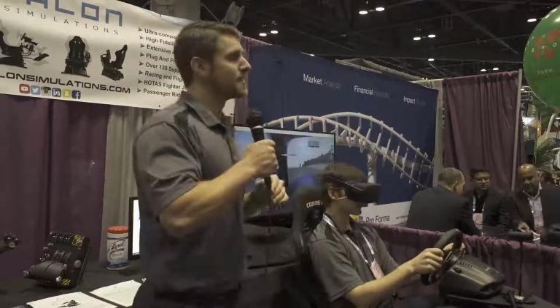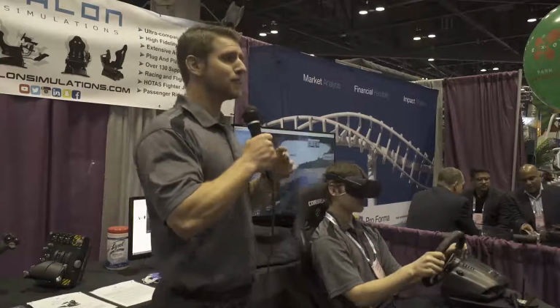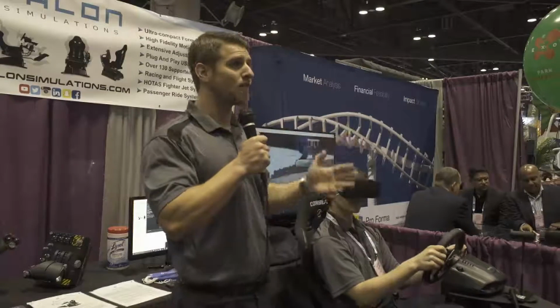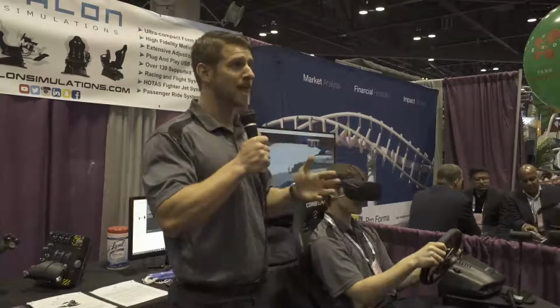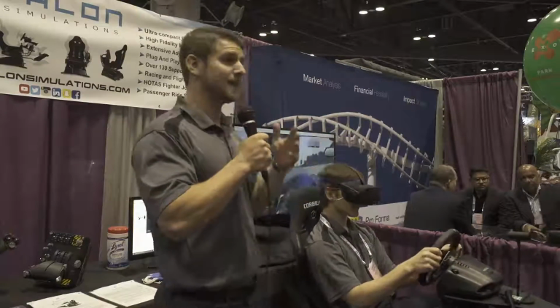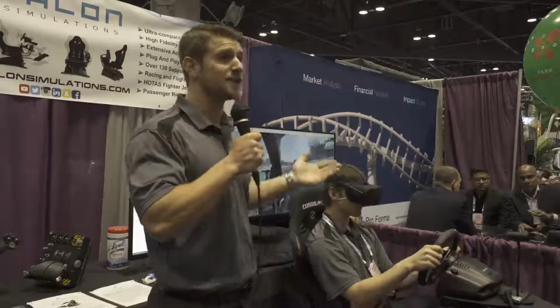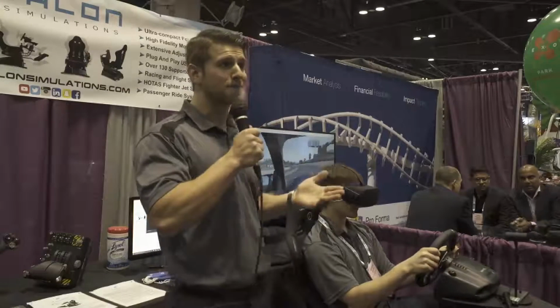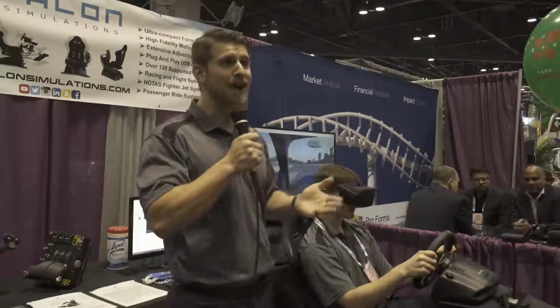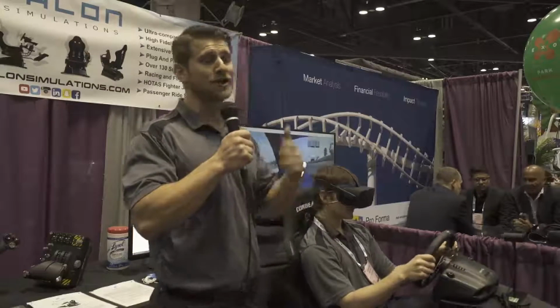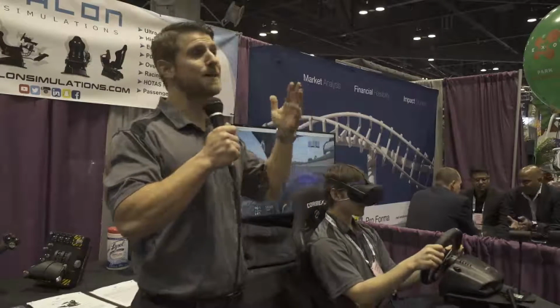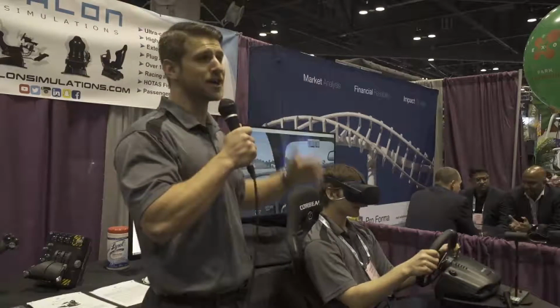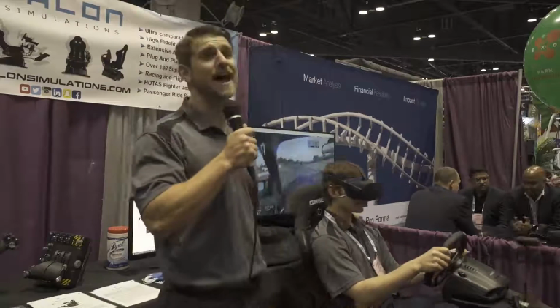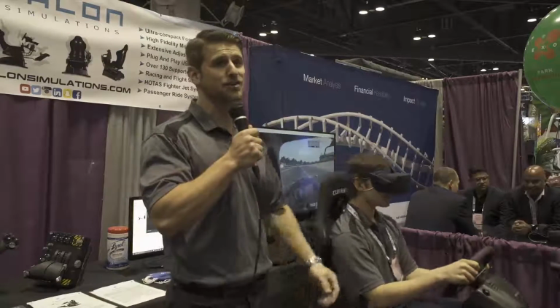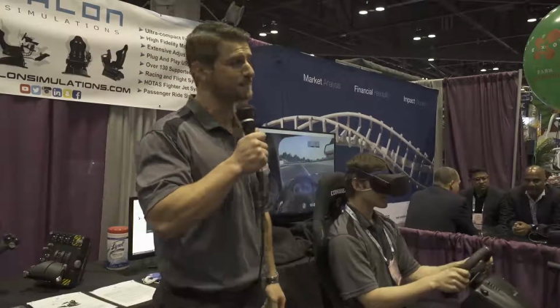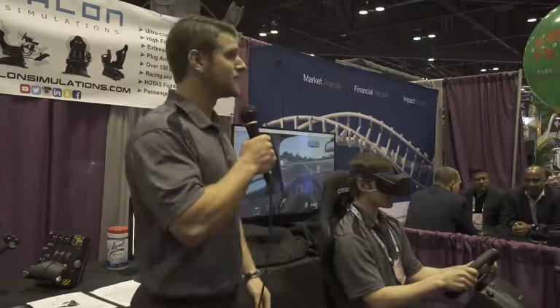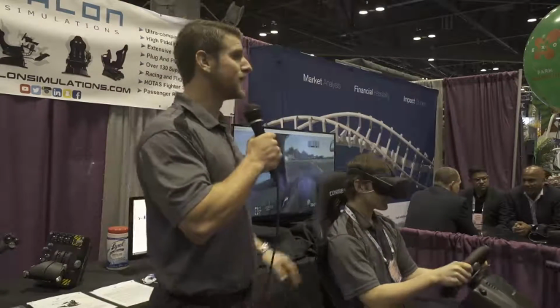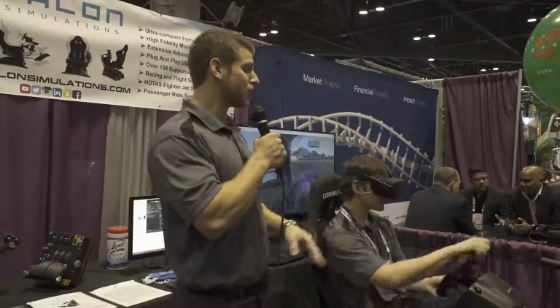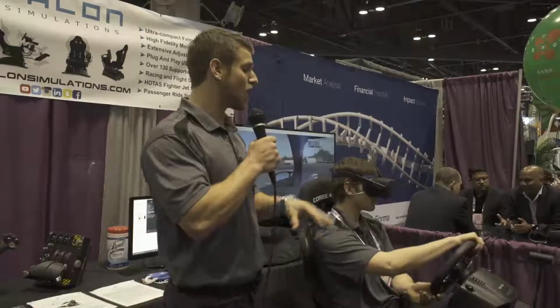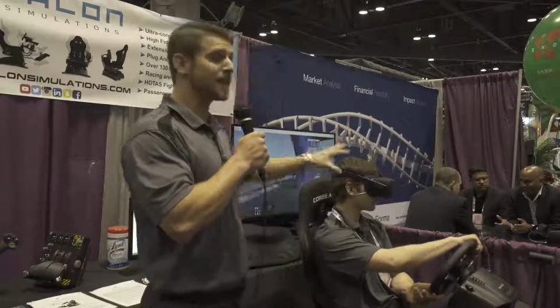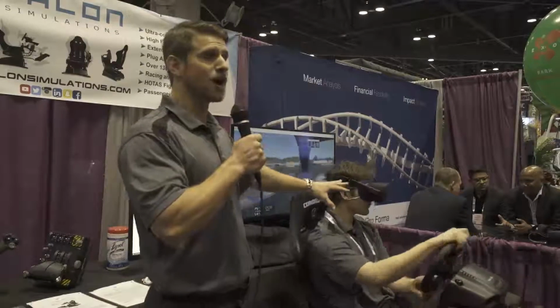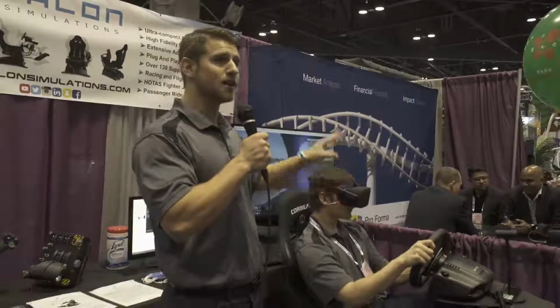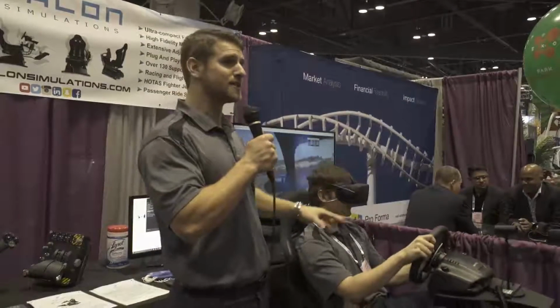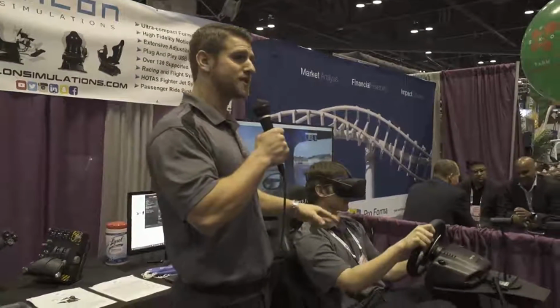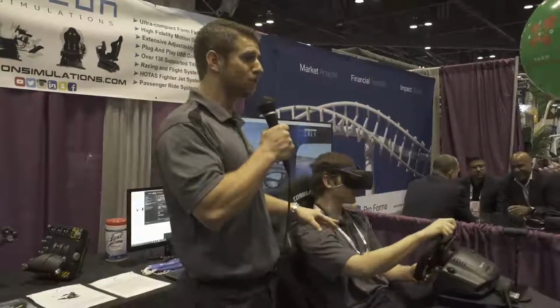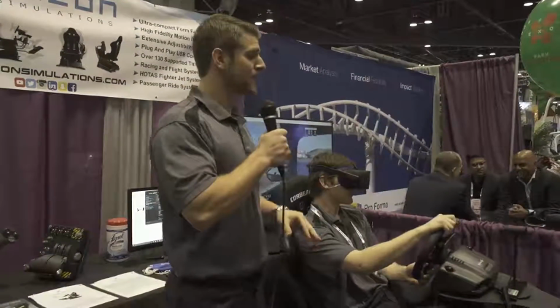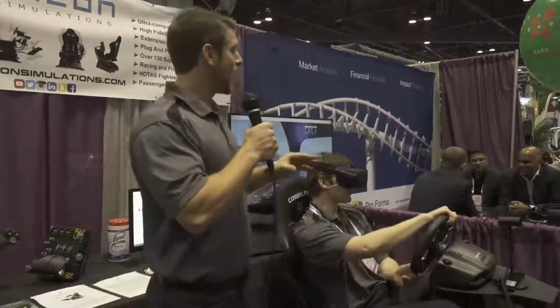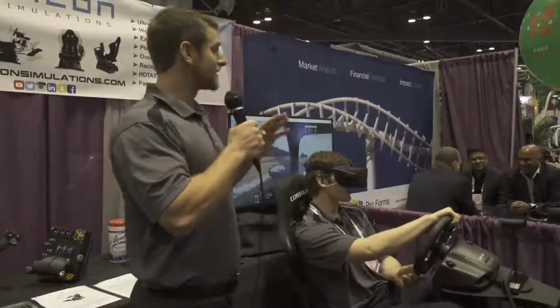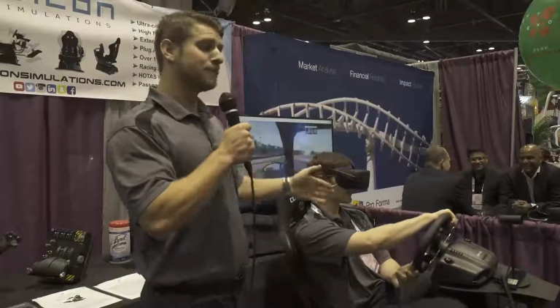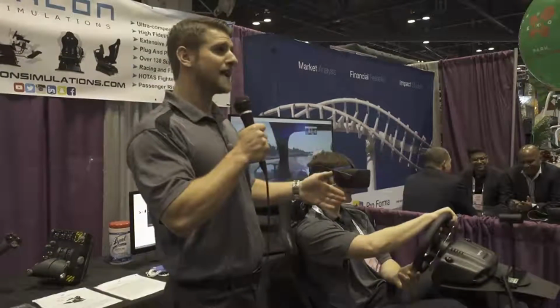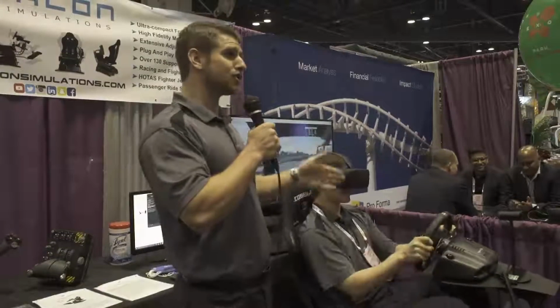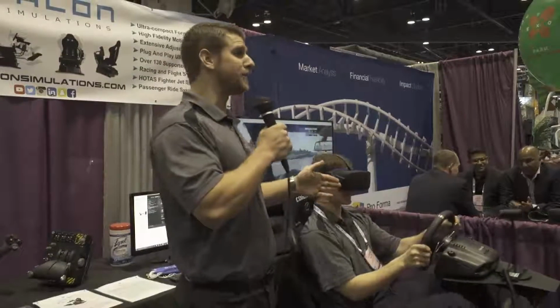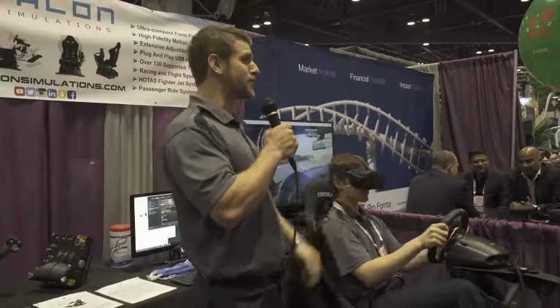People get off and say, 'Did I just go upside down?' or 'This is the best experience I've had in virtual reality.' So we really want to focus on making VR experiences more accessible and letting people try it and have a great first impression.